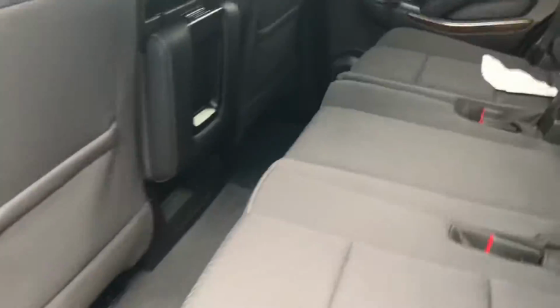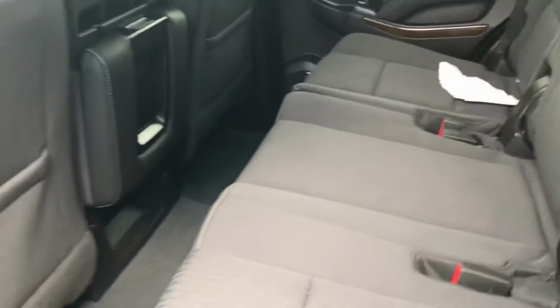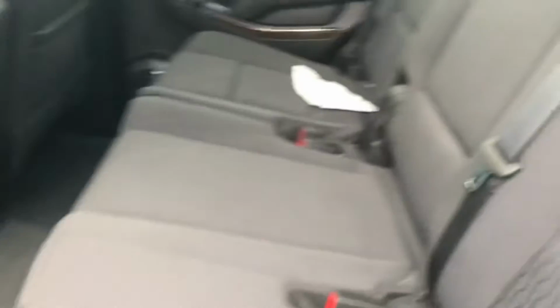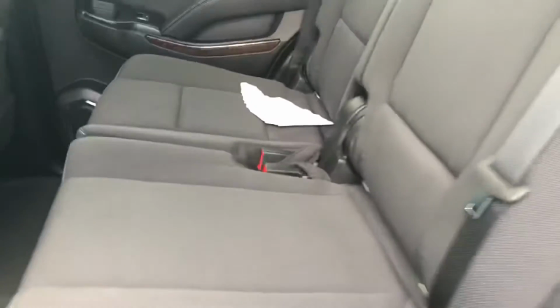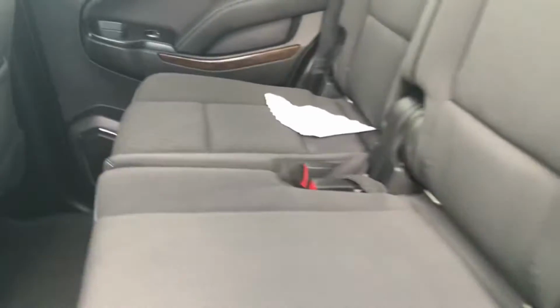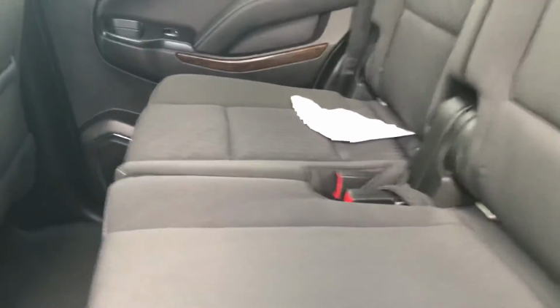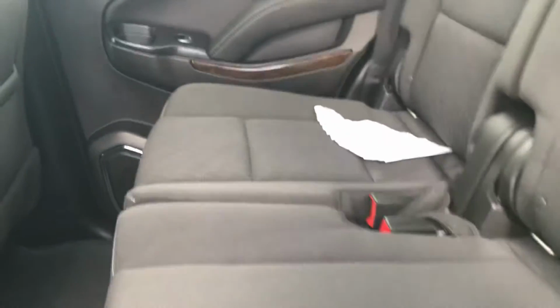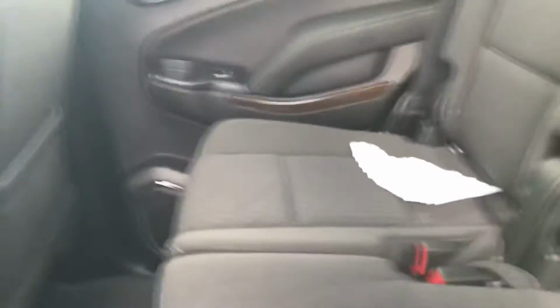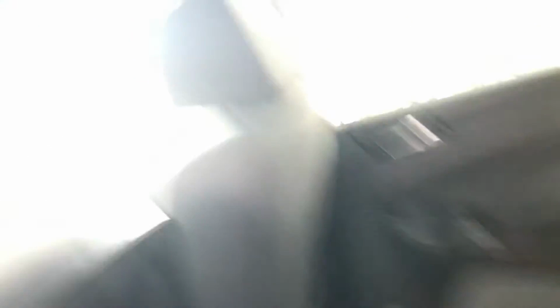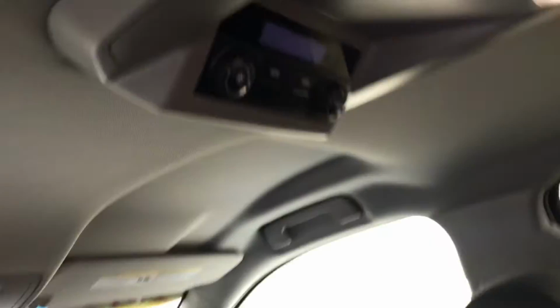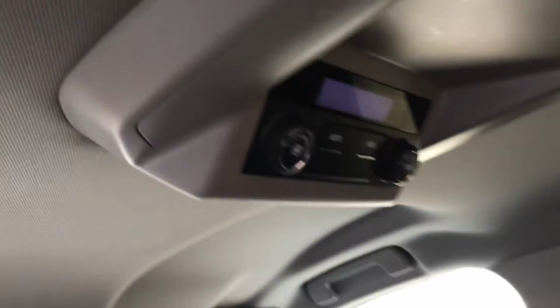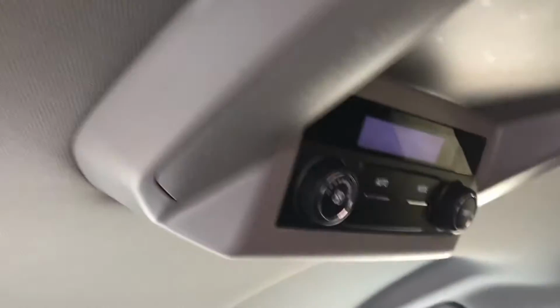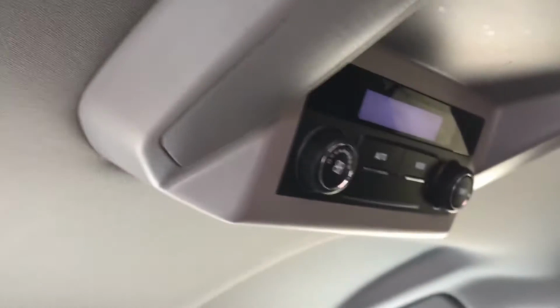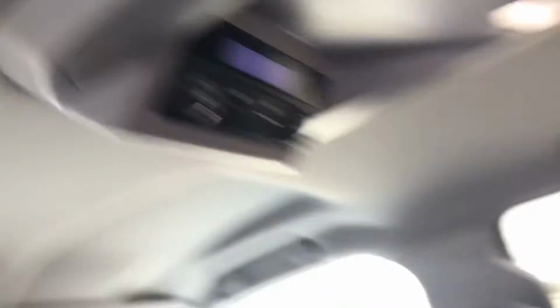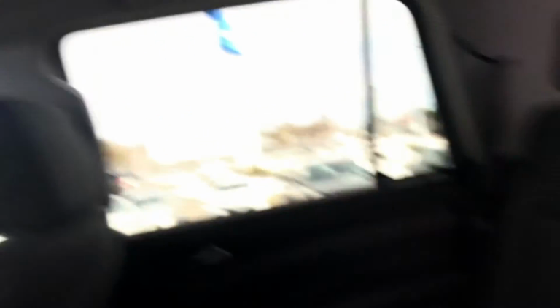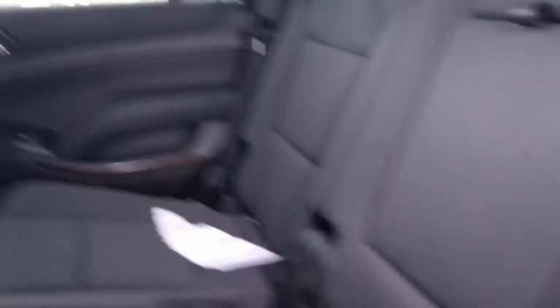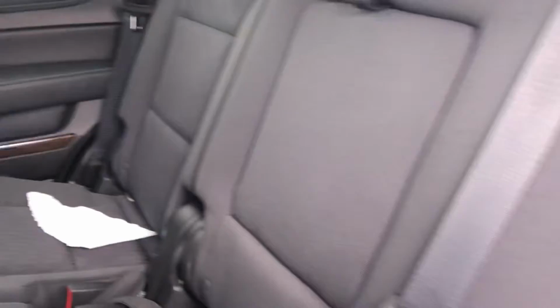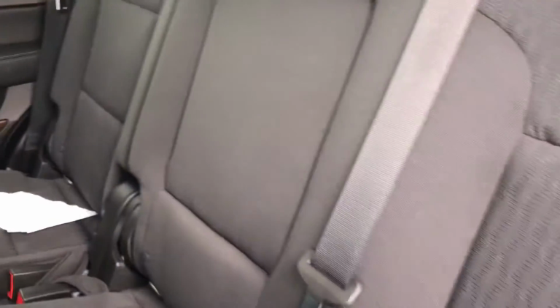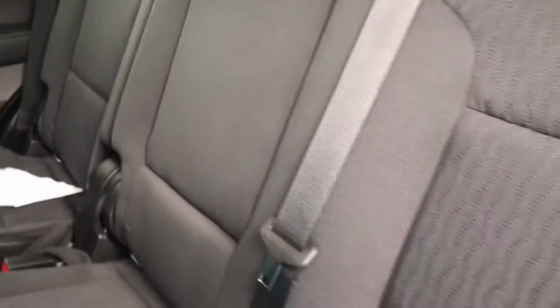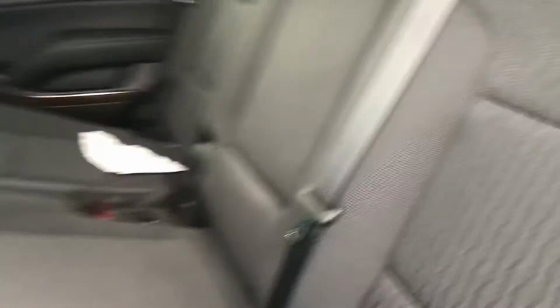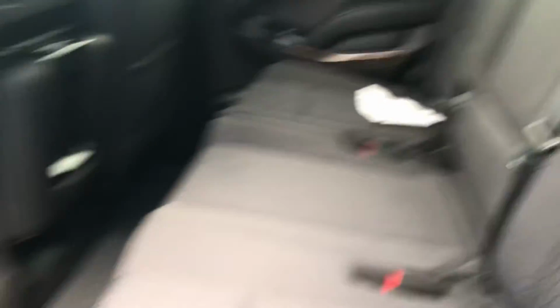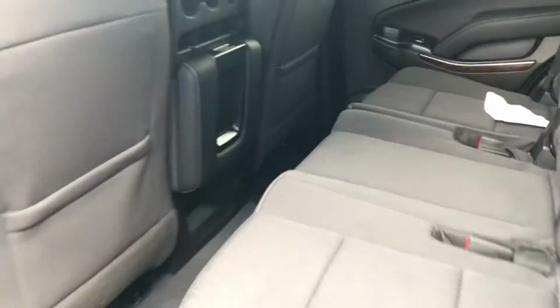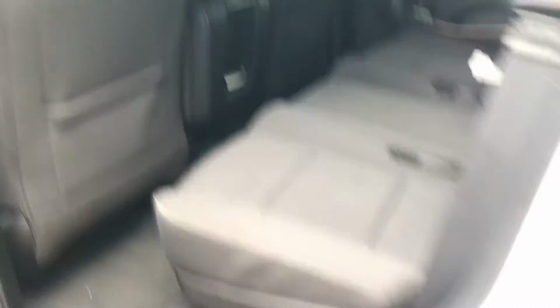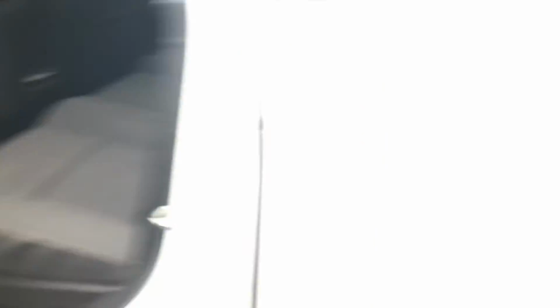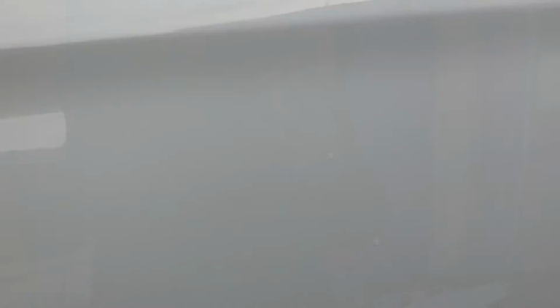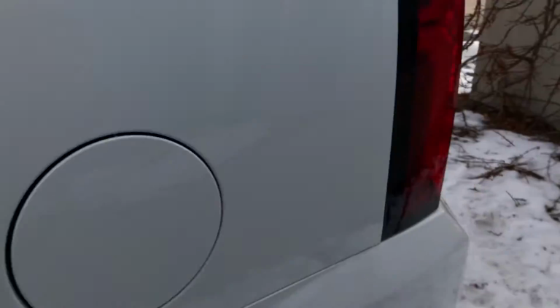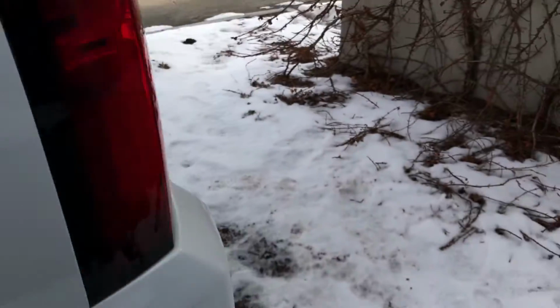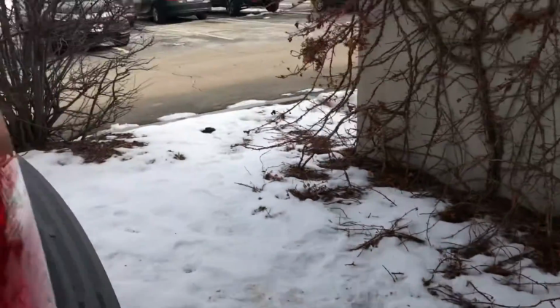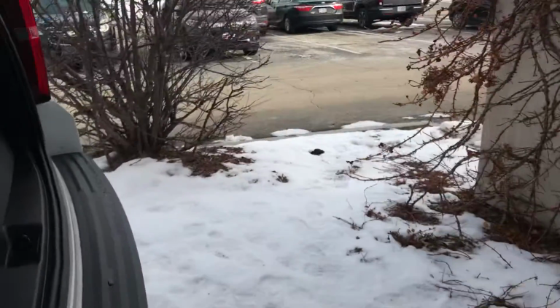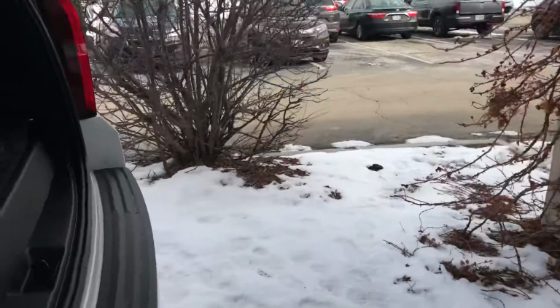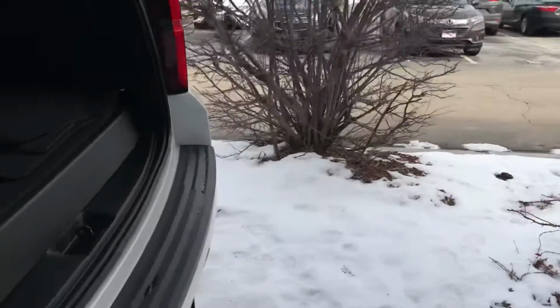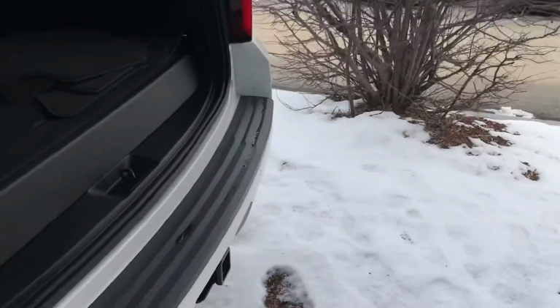Taking a quick look at the back — there's plenty of space back here. They have their own climate control system at the top for the second and third row.